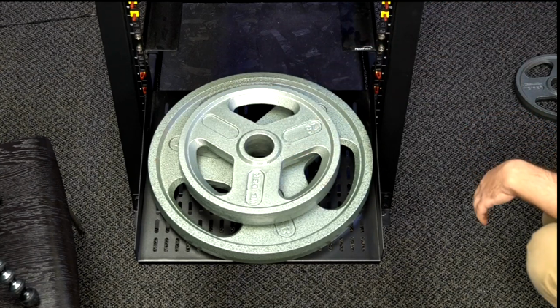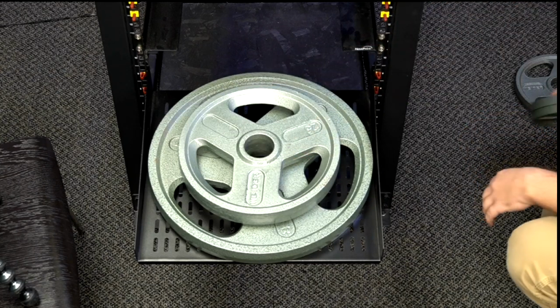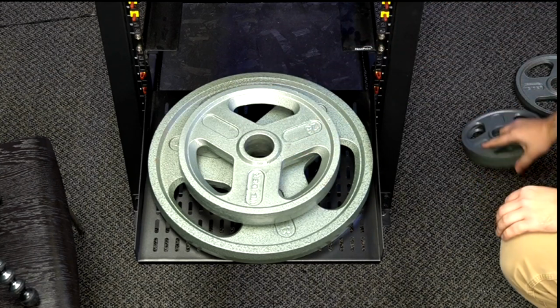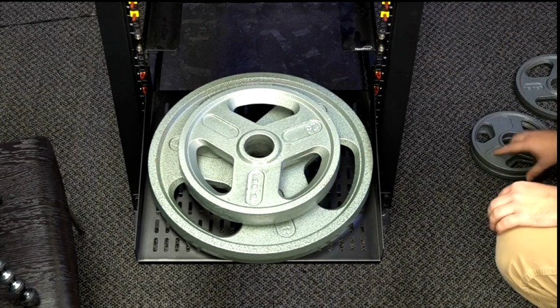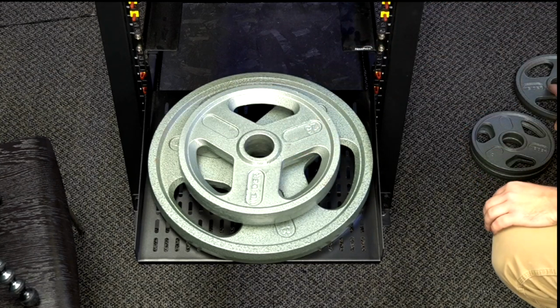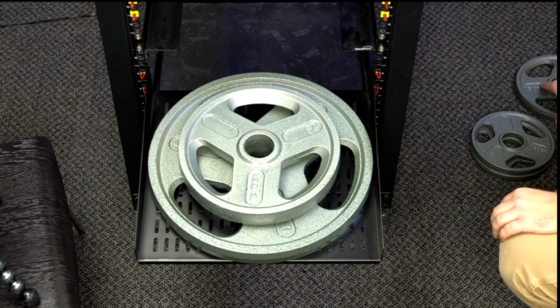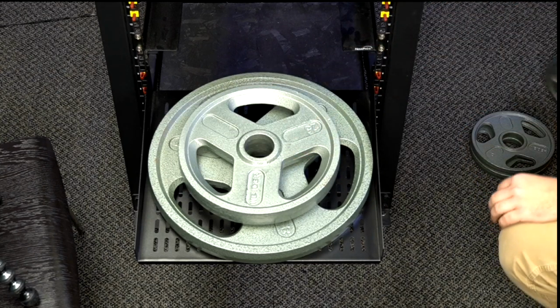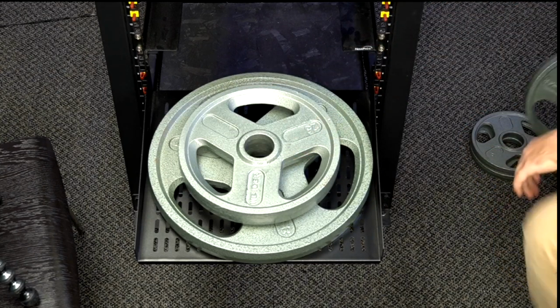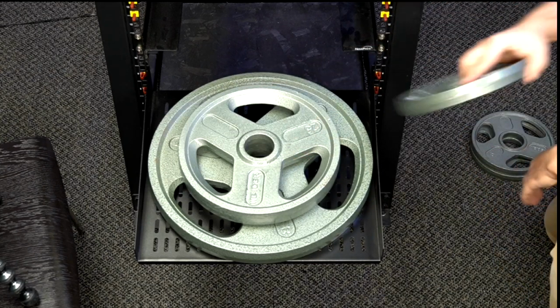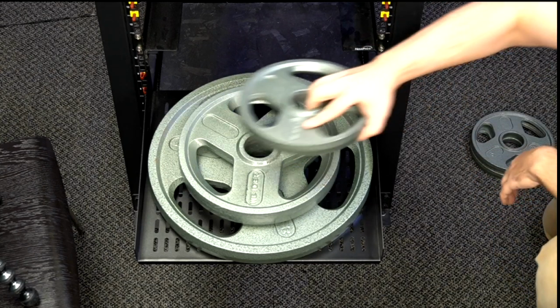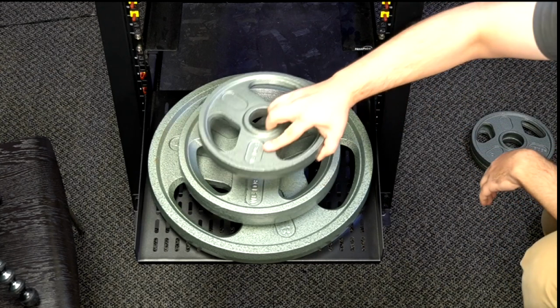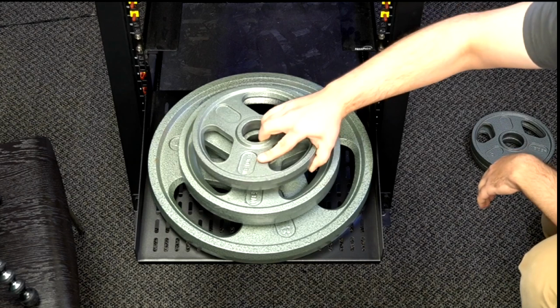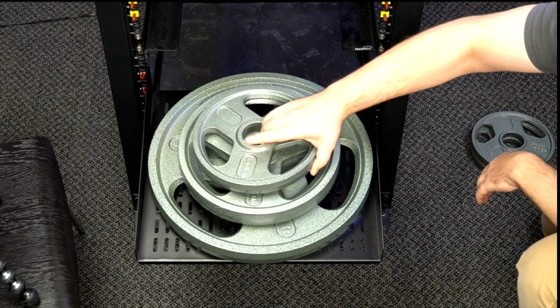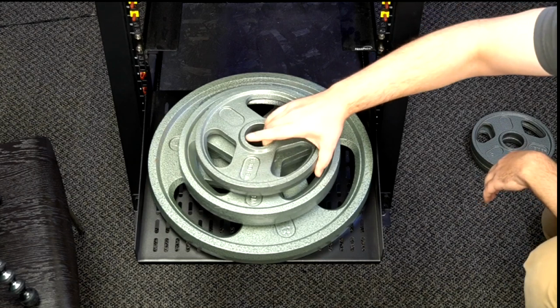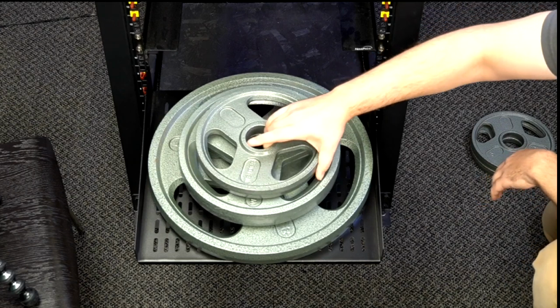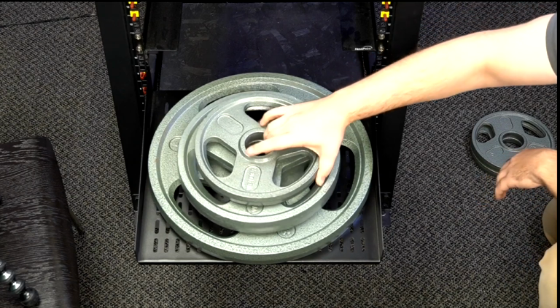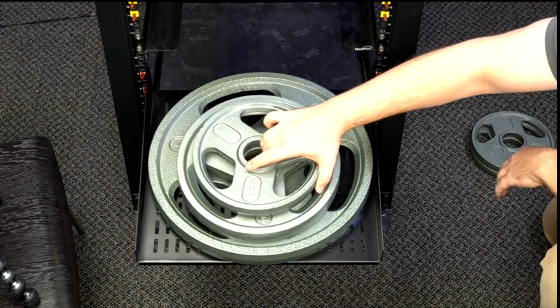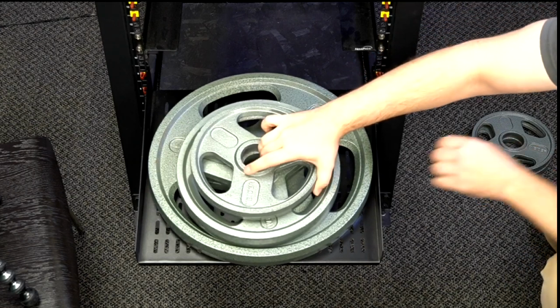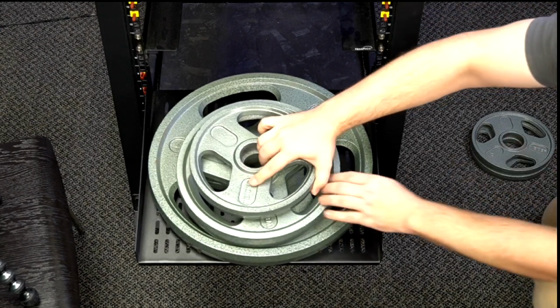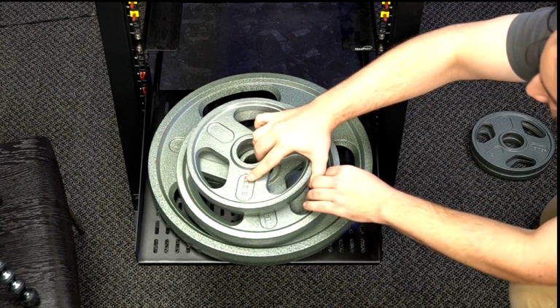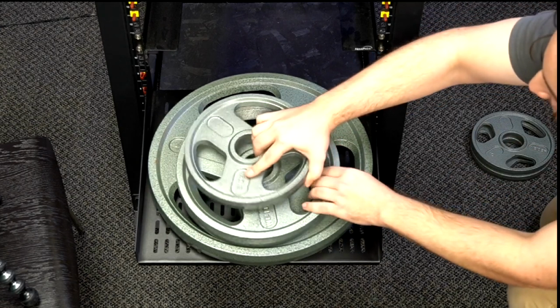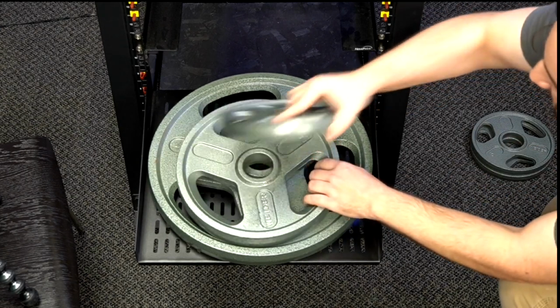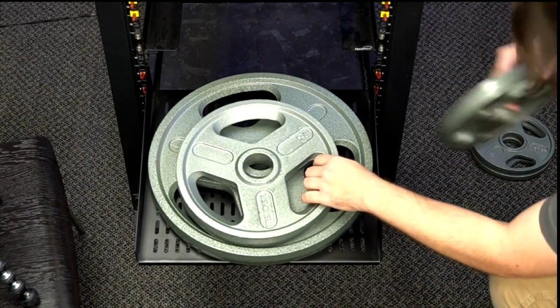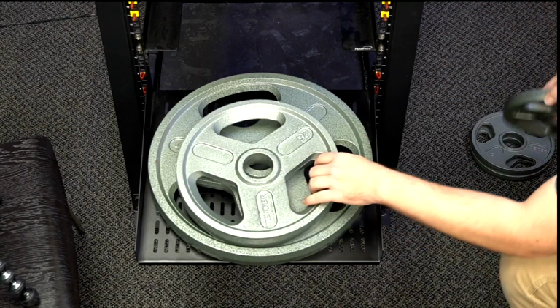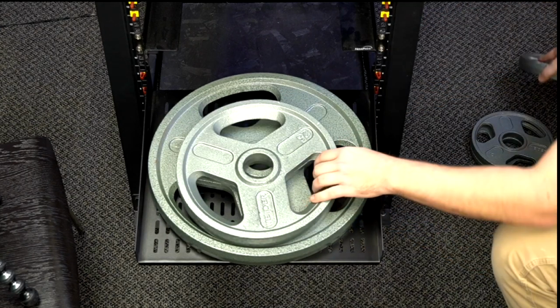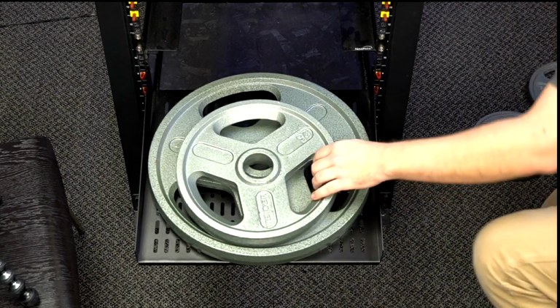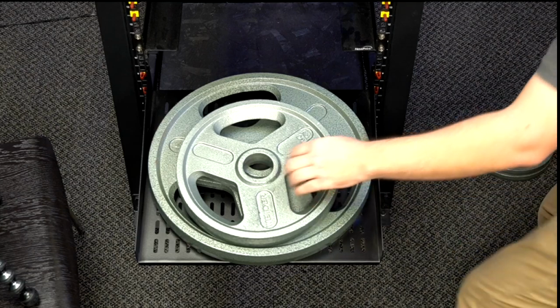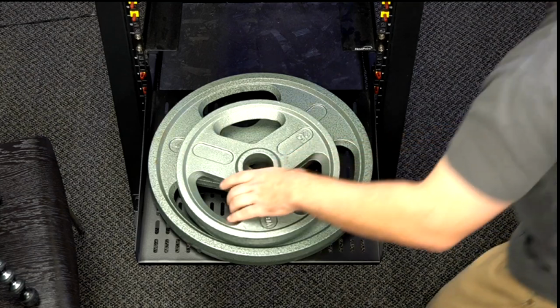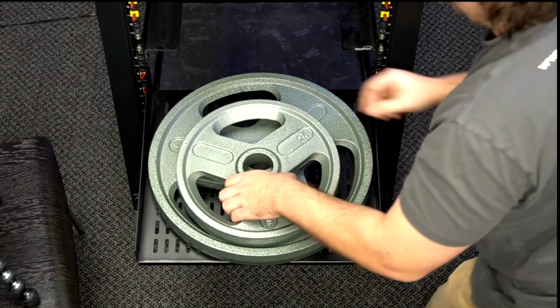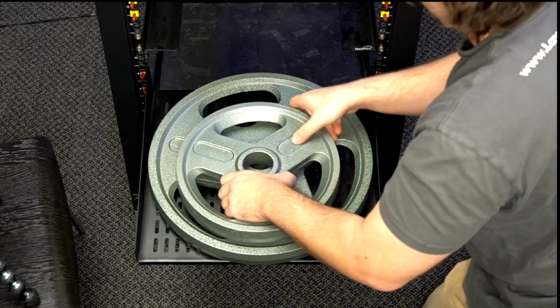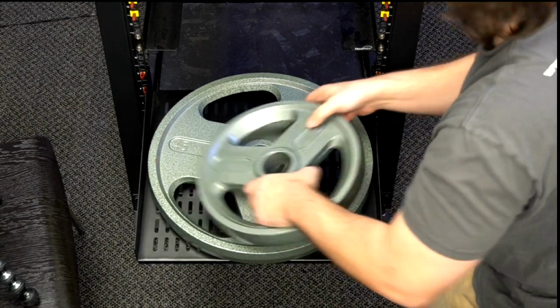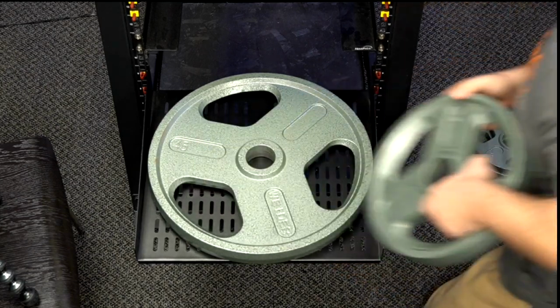Hold on — stick something in a hole so they don't slide down. Put the 10 on it. The rack studs are reaching their limit.